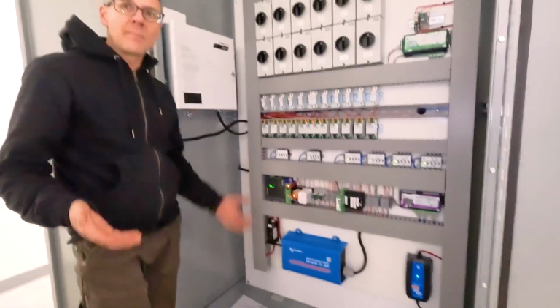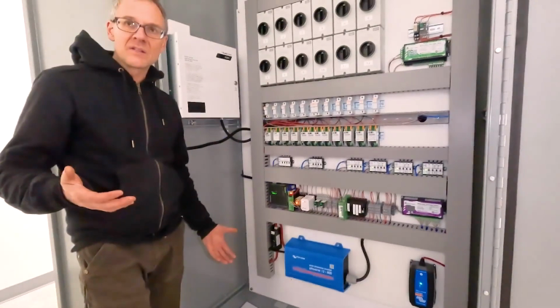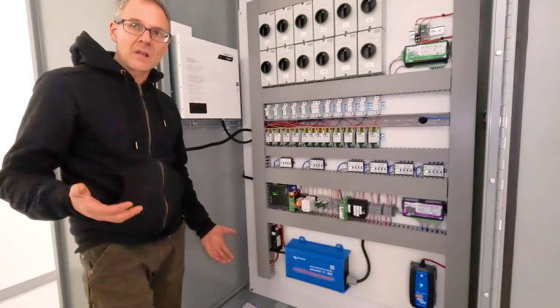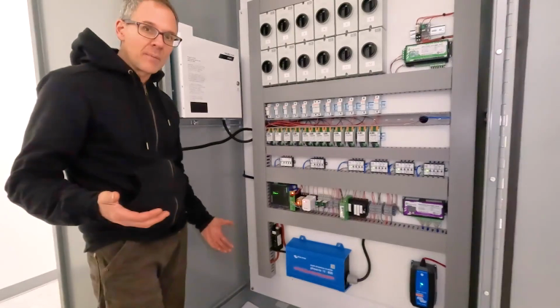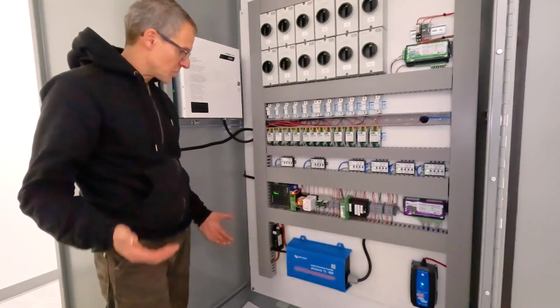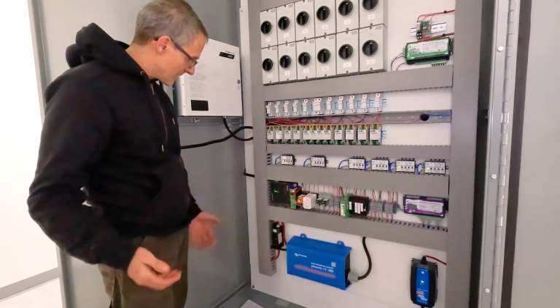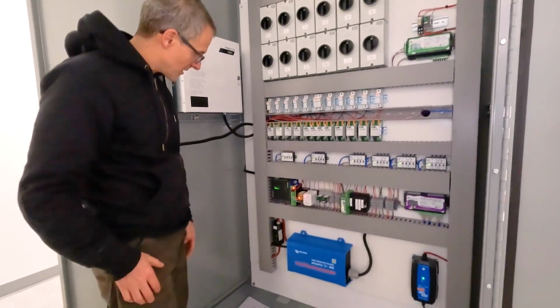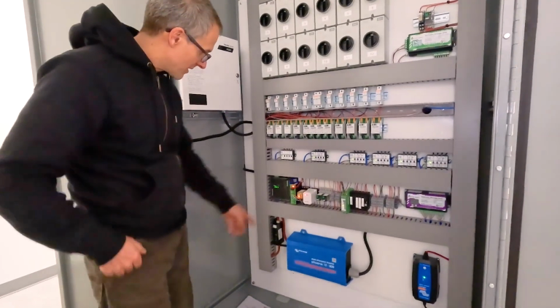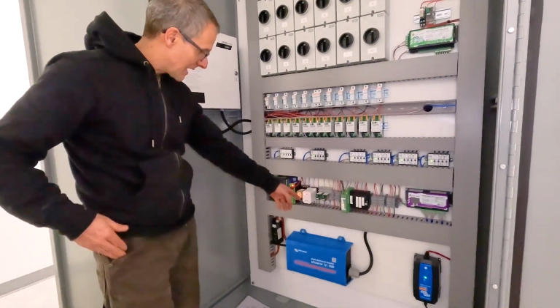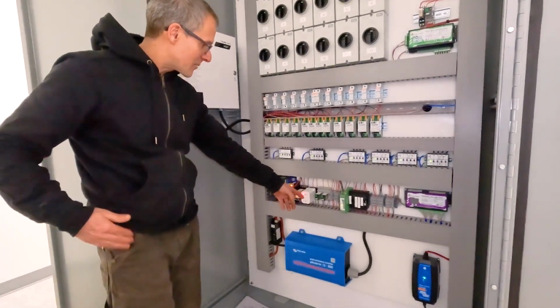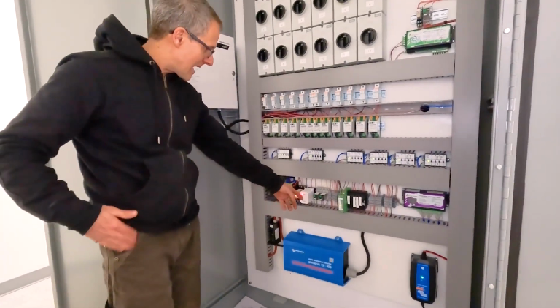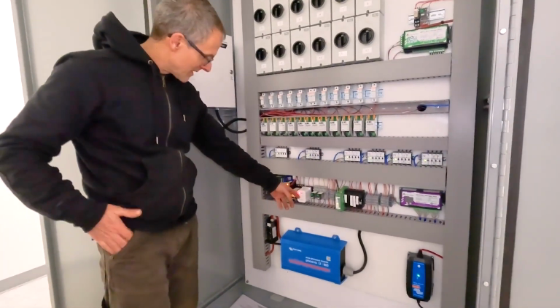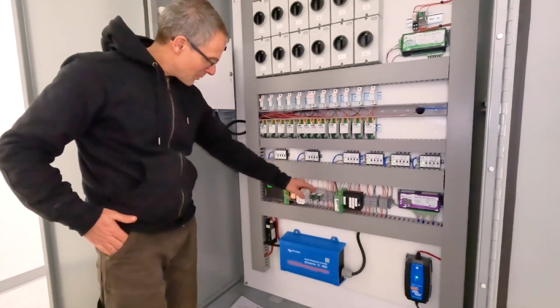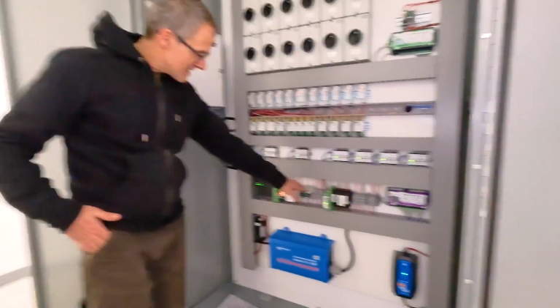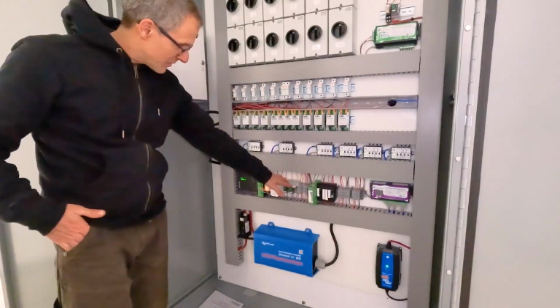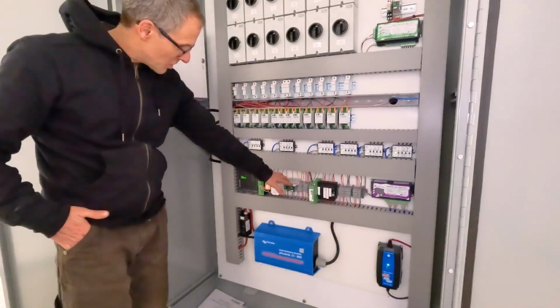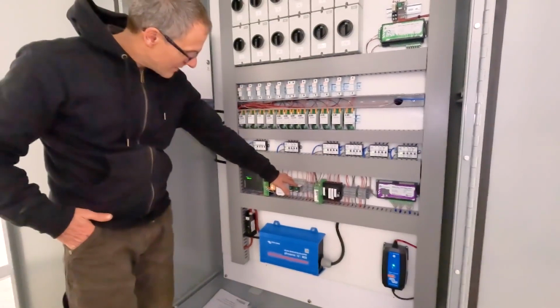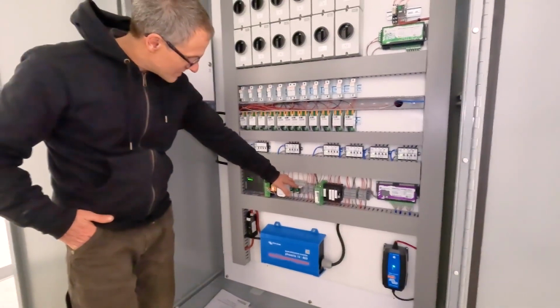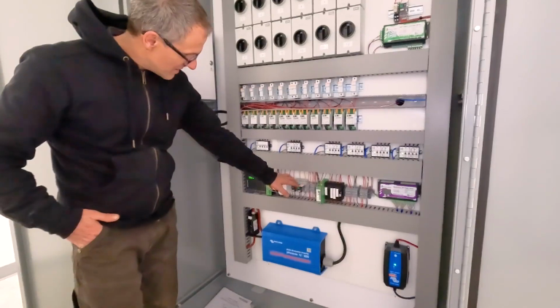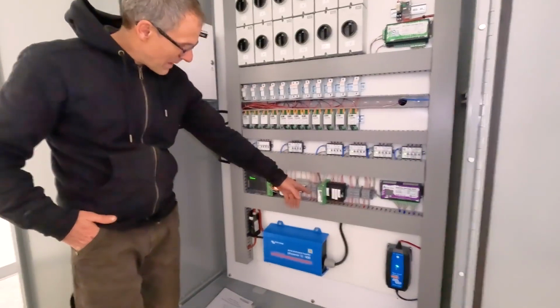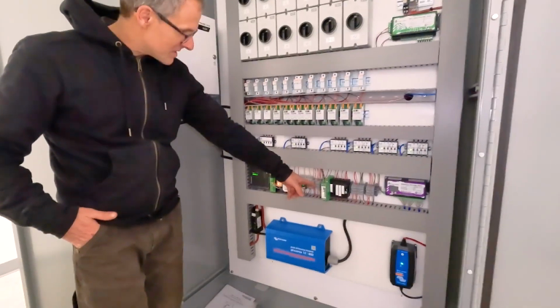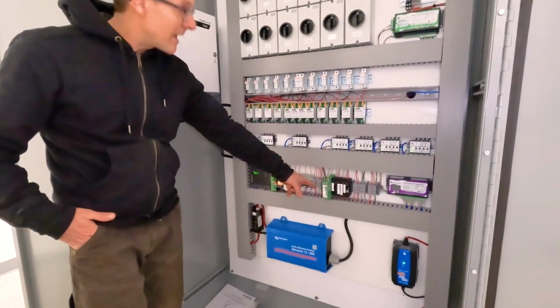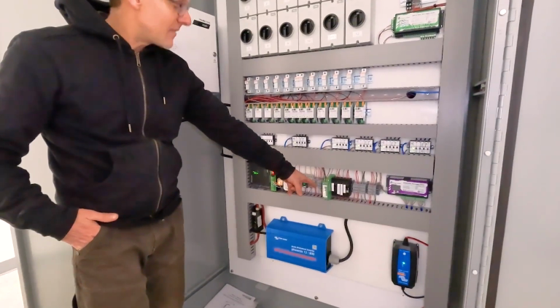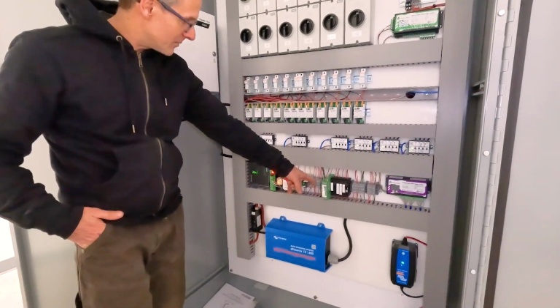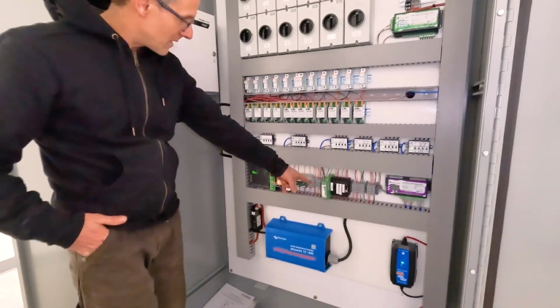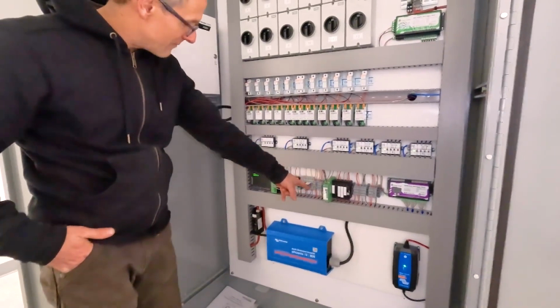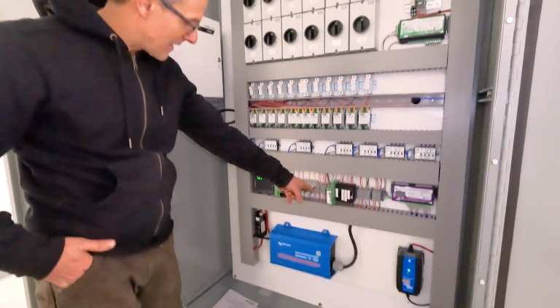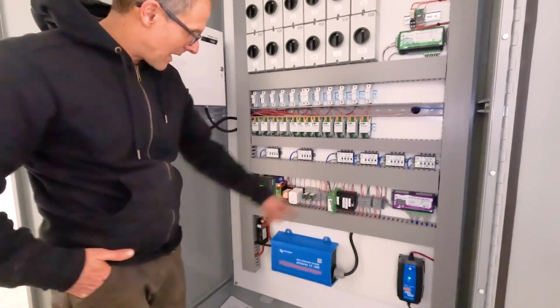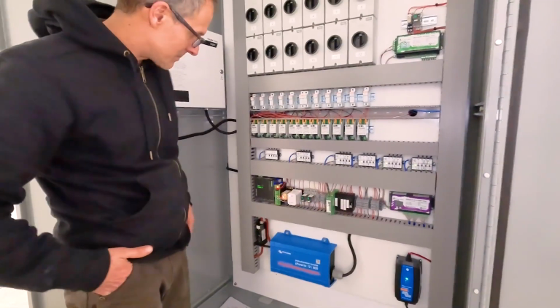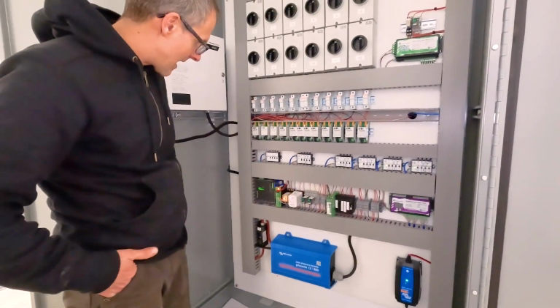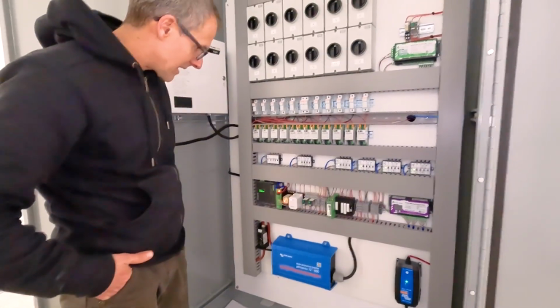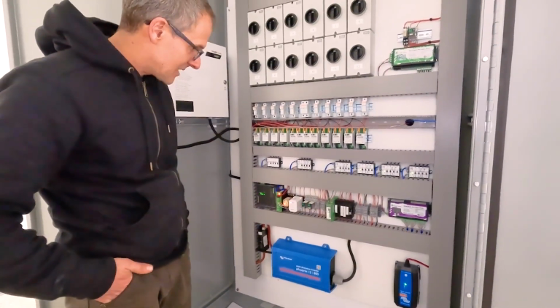Since we have two generators here, we're trying to balance the load on both generators. So we've got a duplexing relay, relays for both of the generators, and a 5-volt power supply for the E-gauge.